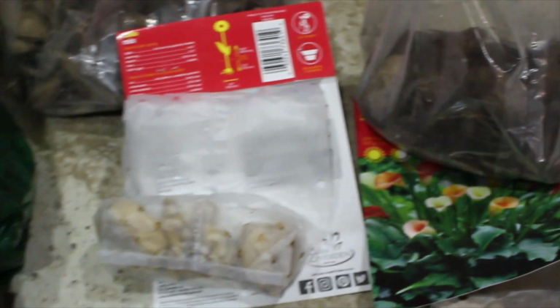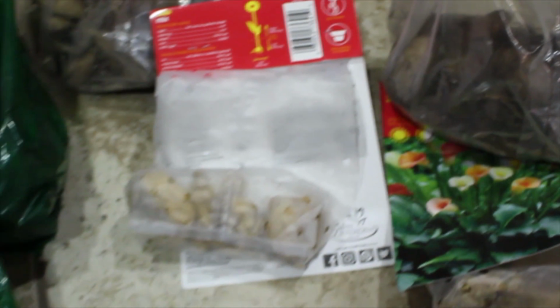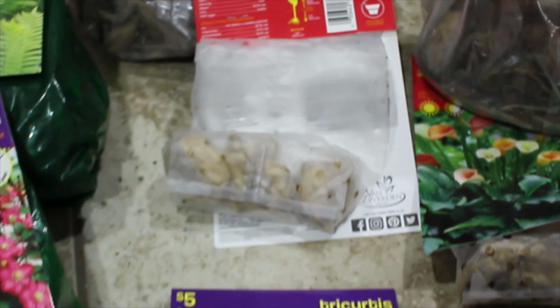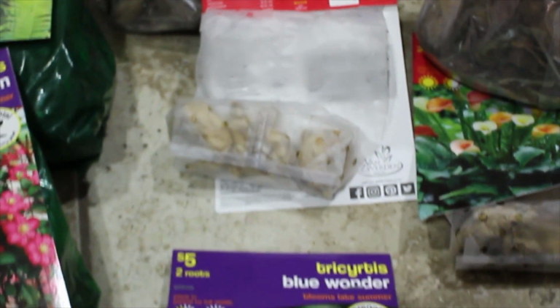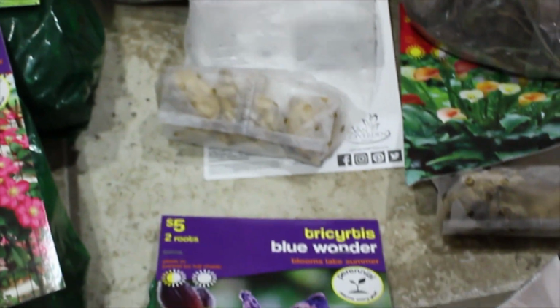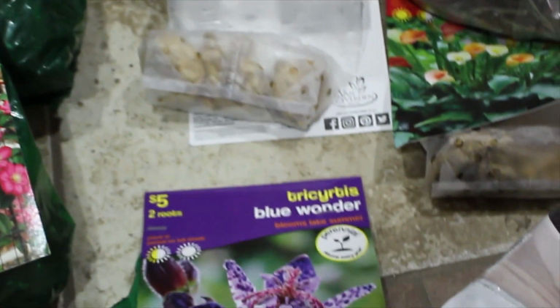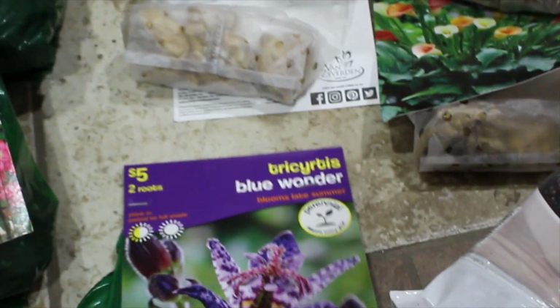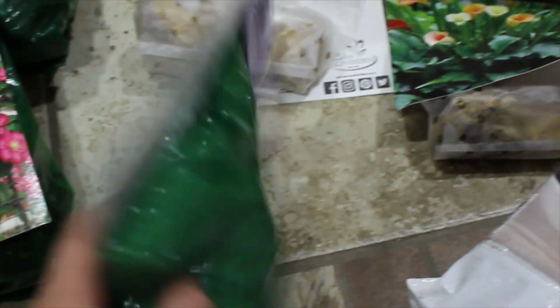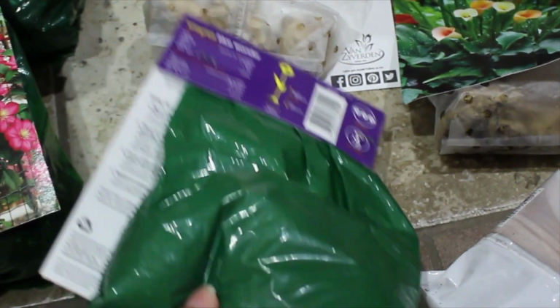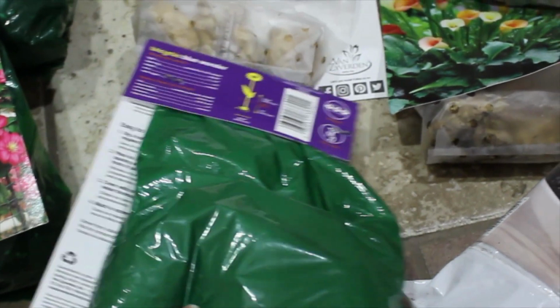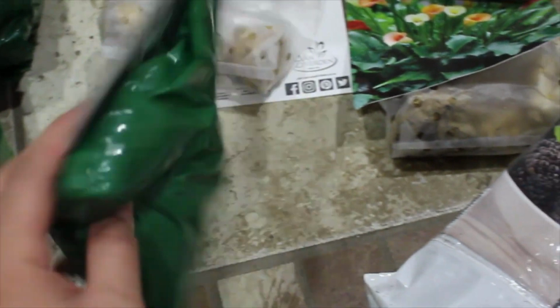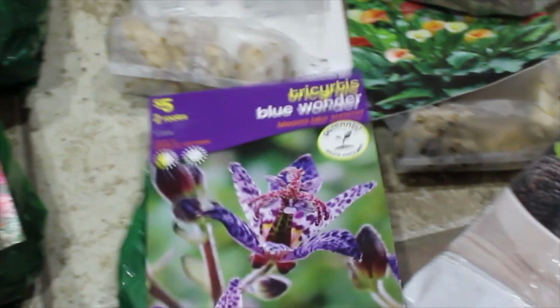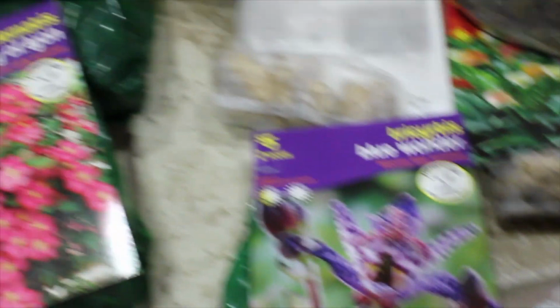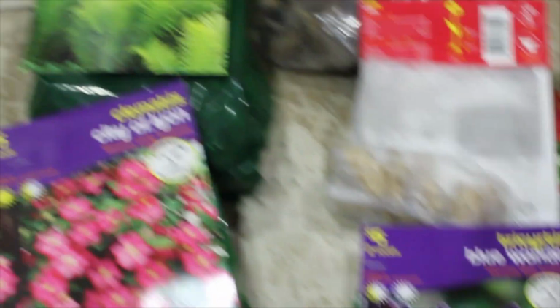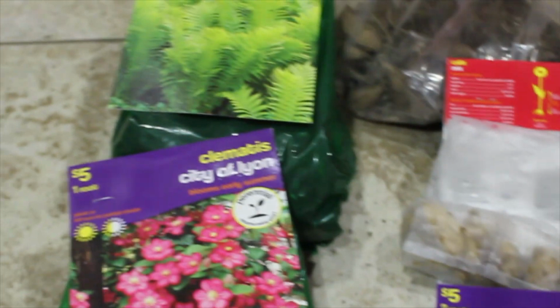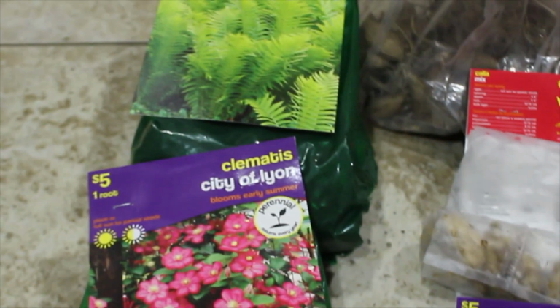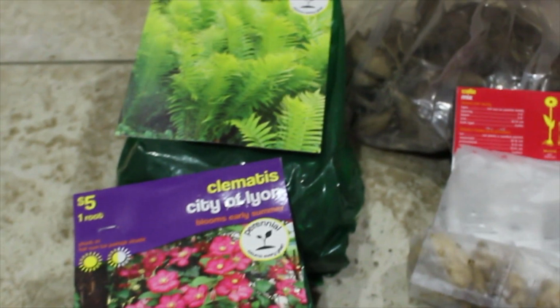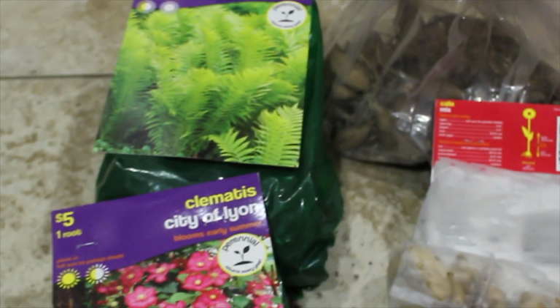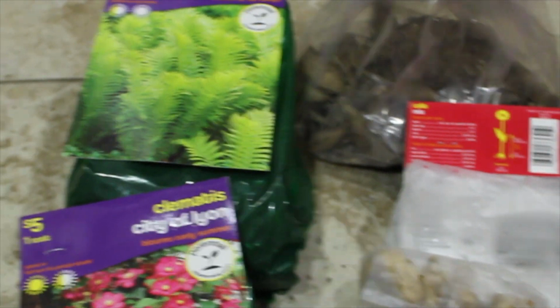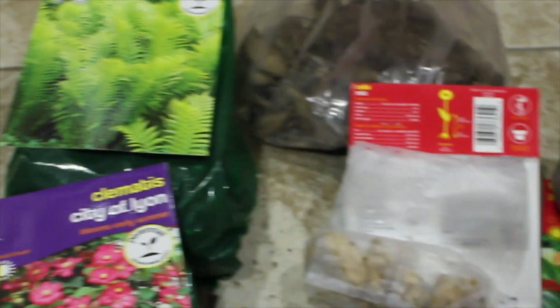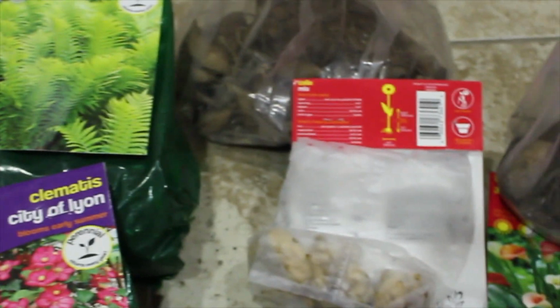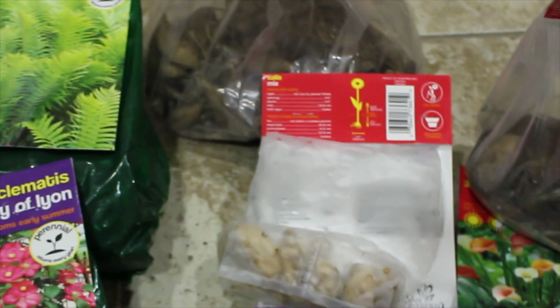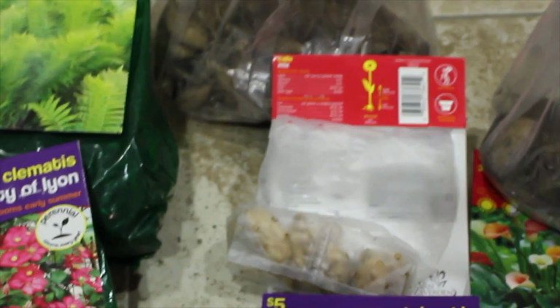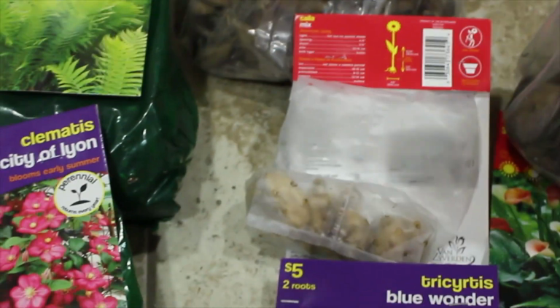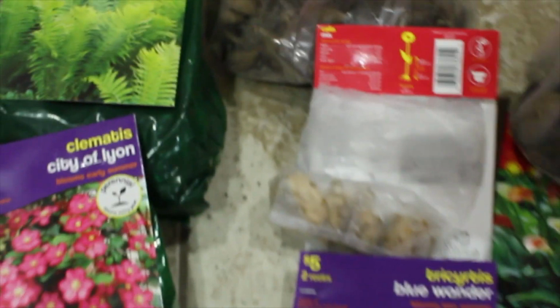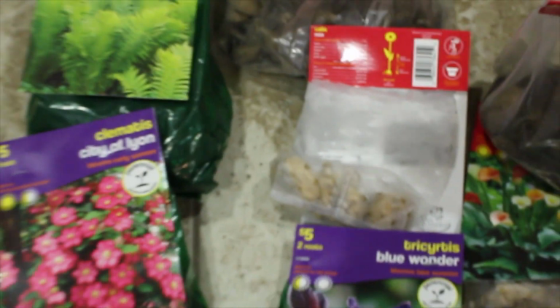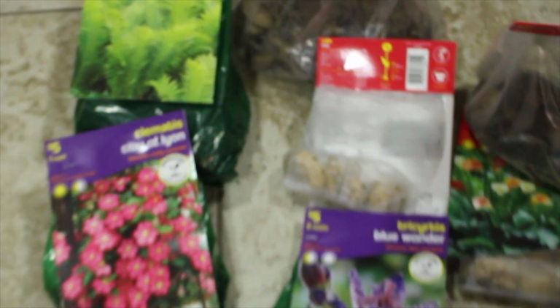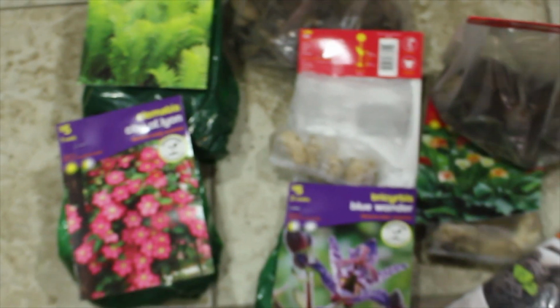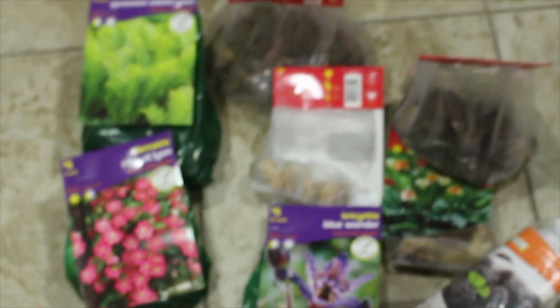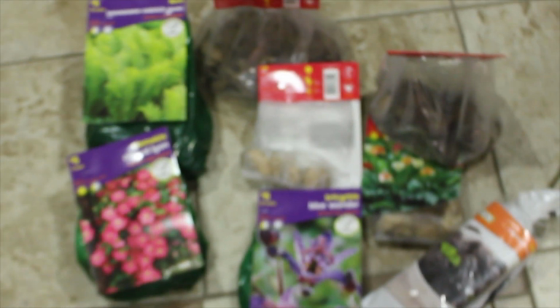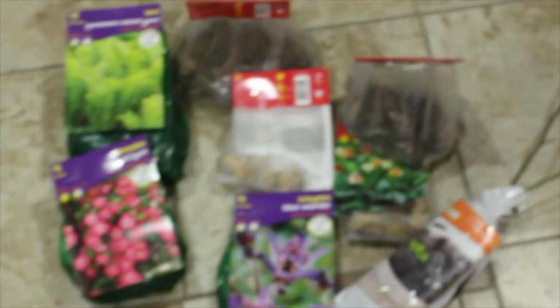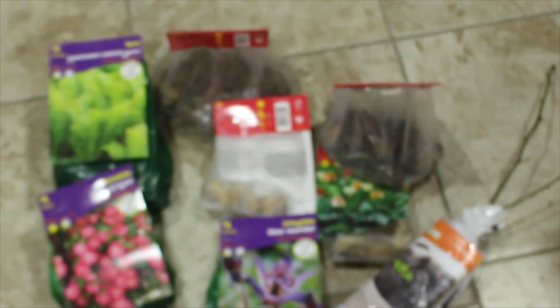I hope these three ways help you out and you get yourself some perennials from Walmart or whatever local store there is. Enjoy your cutting garden and I will see you in the next one!